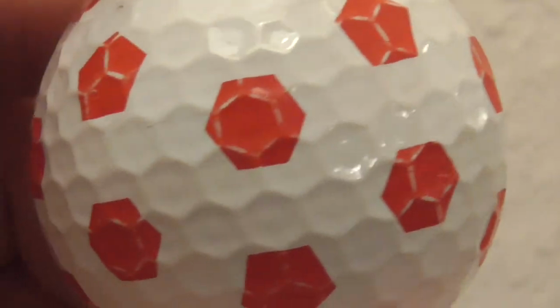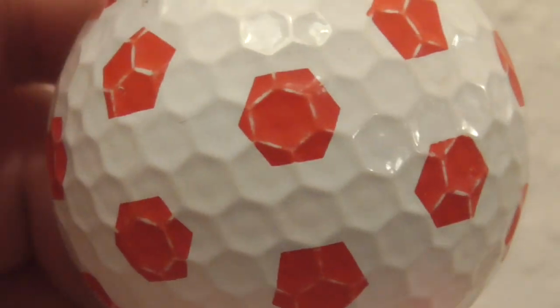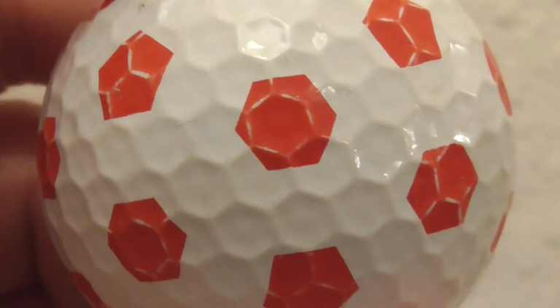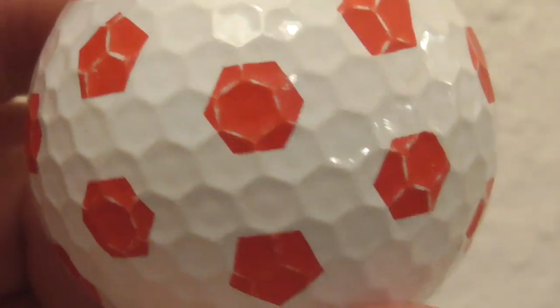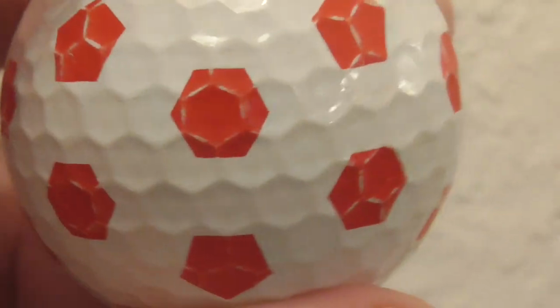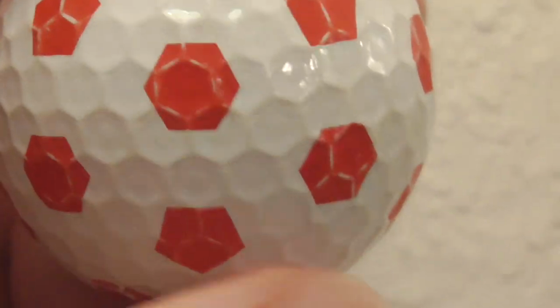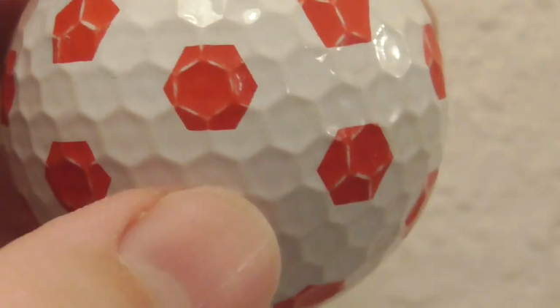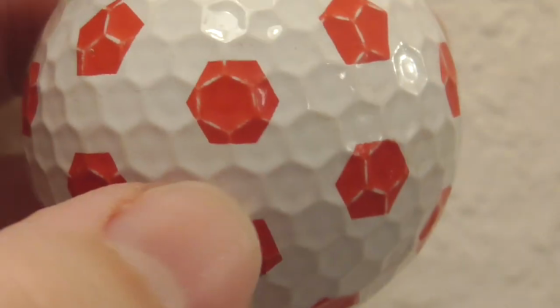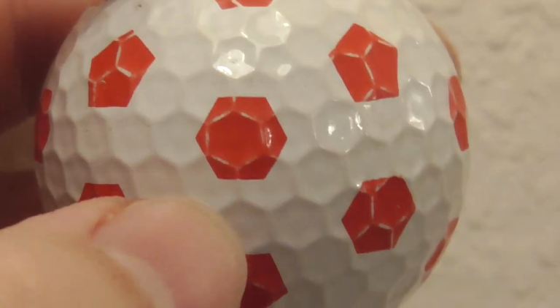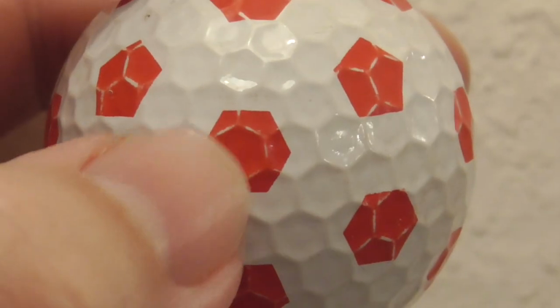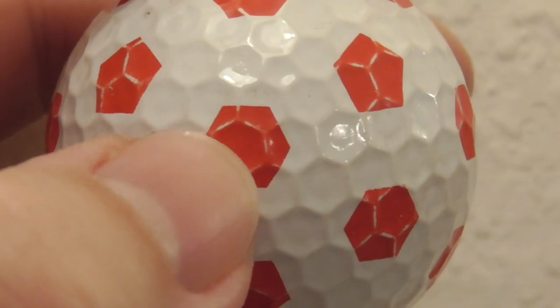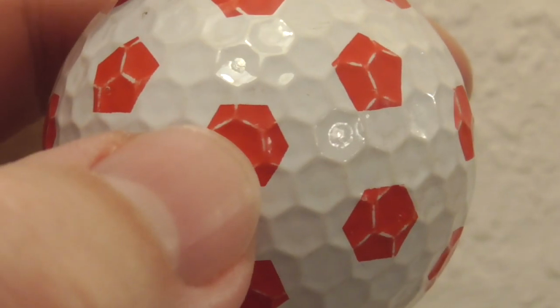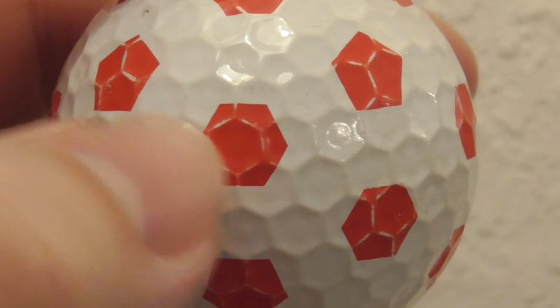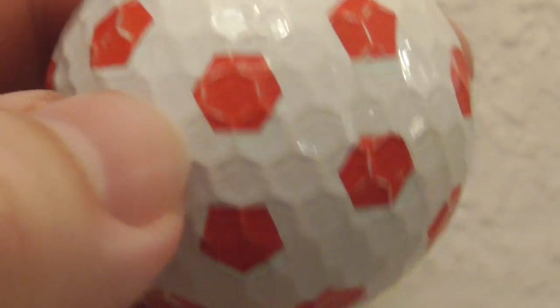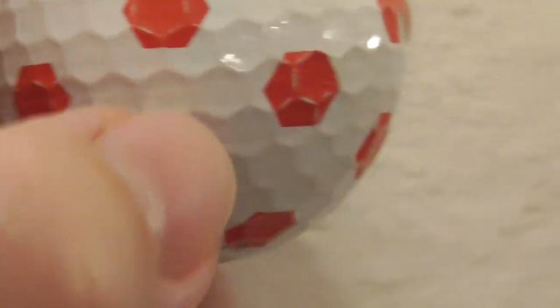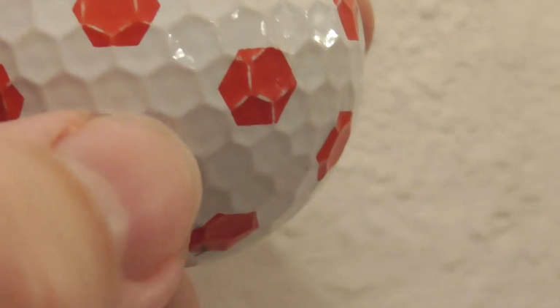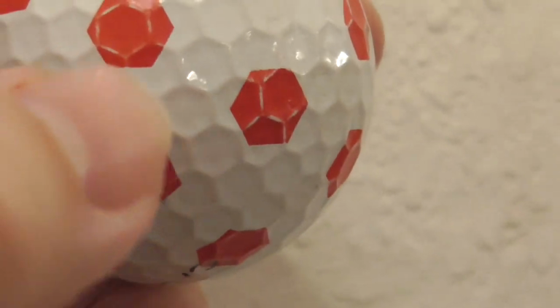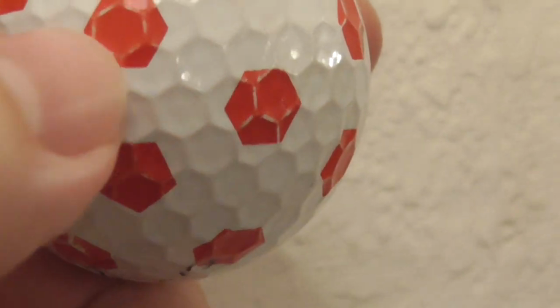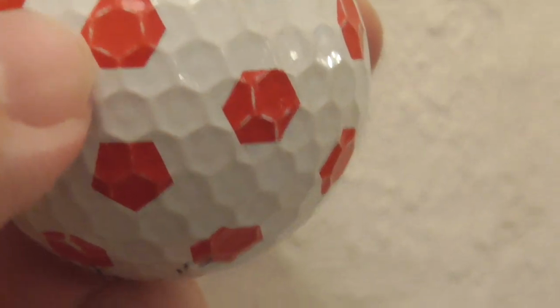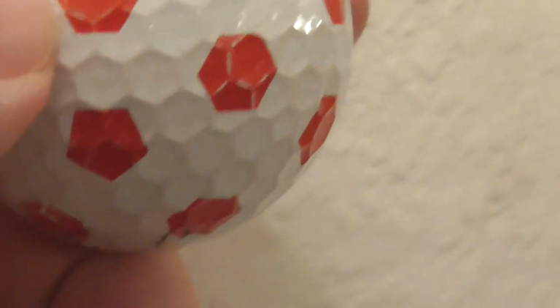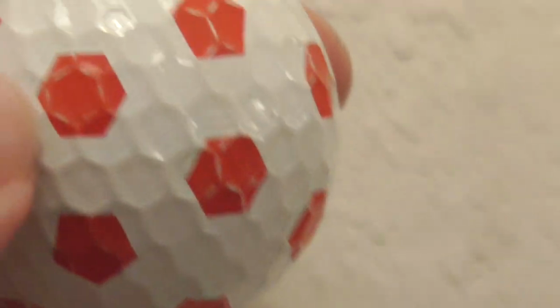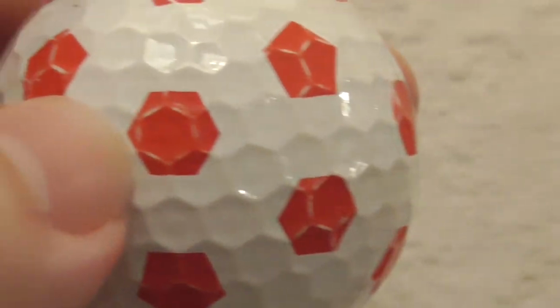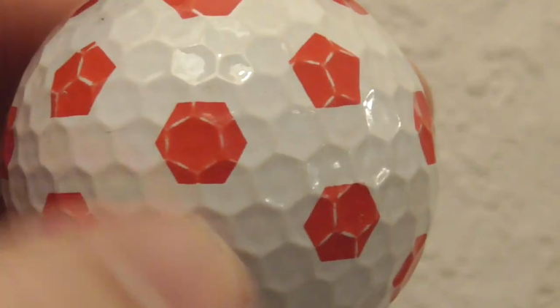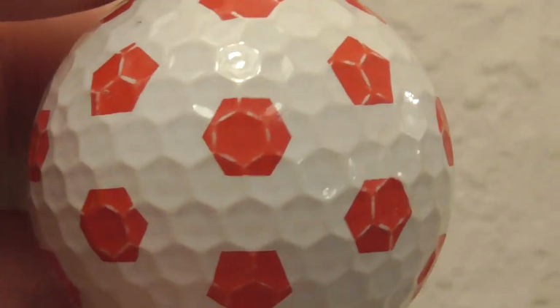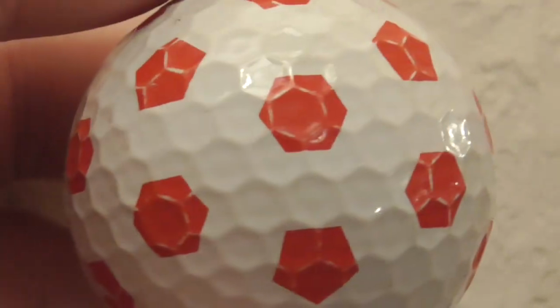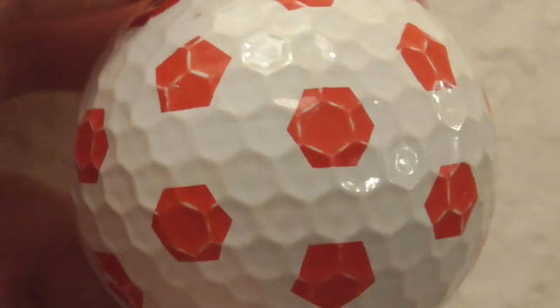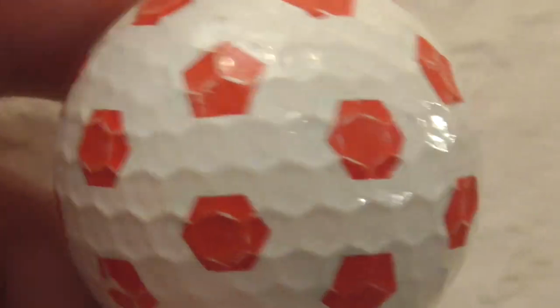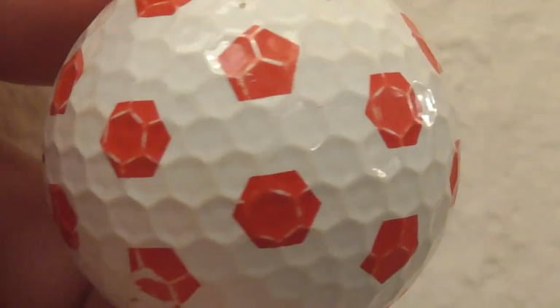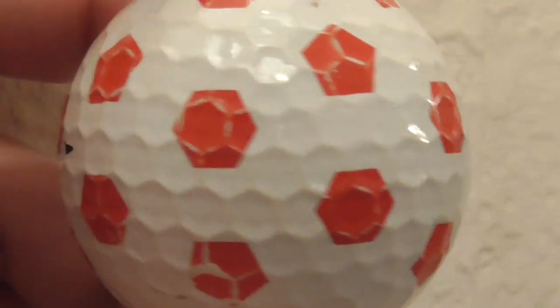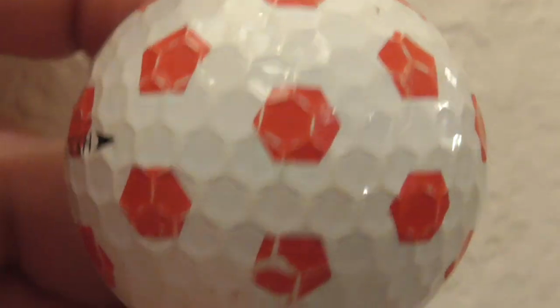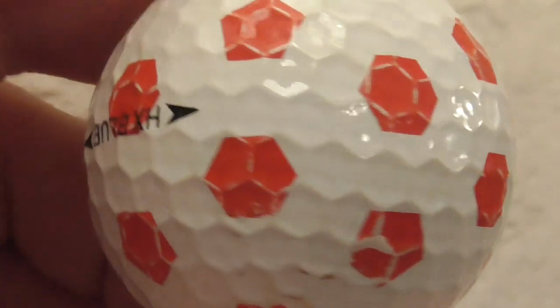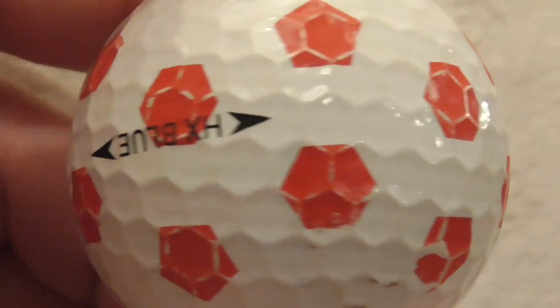I've had other ones where they've got the TrueViz pattern, but where these shapes on the ball are at least double that size. These are really small and they cover the entire ball.